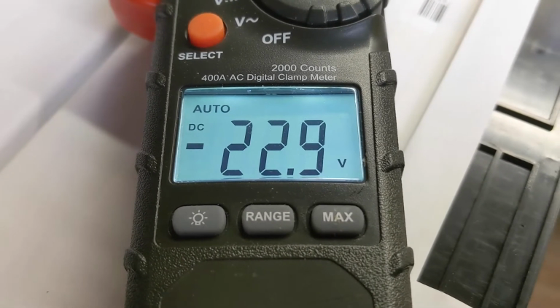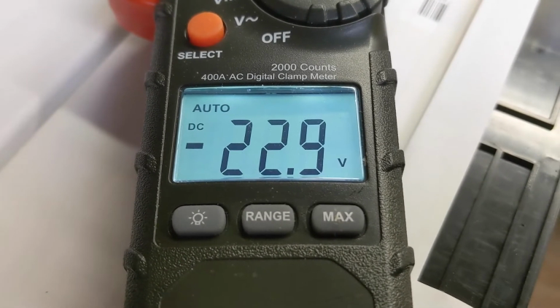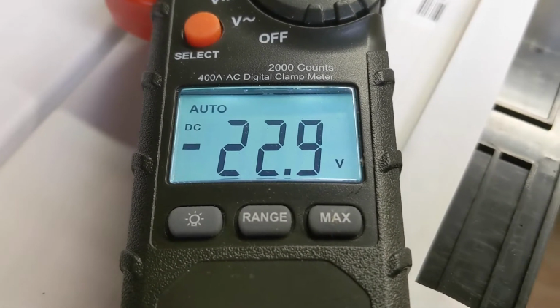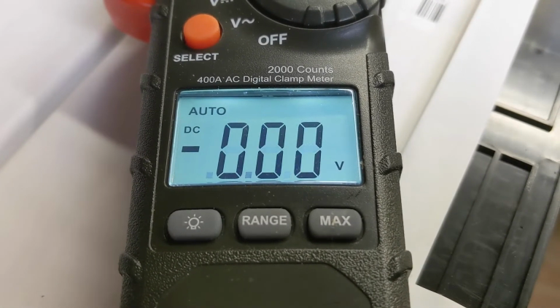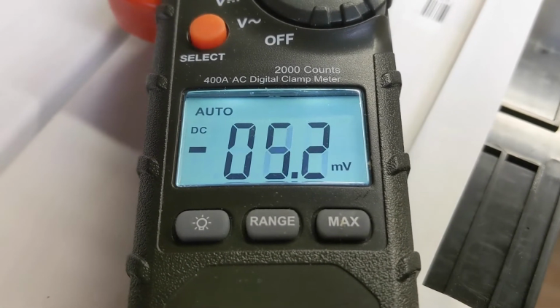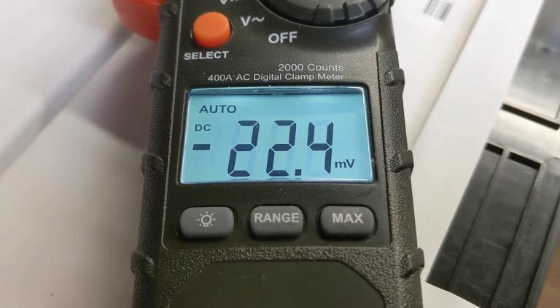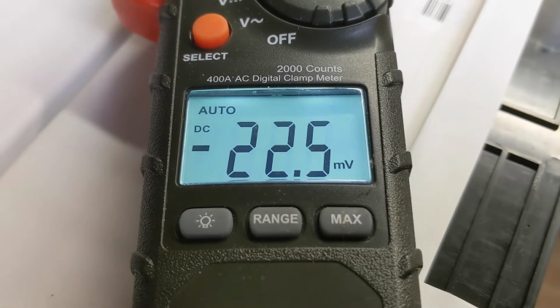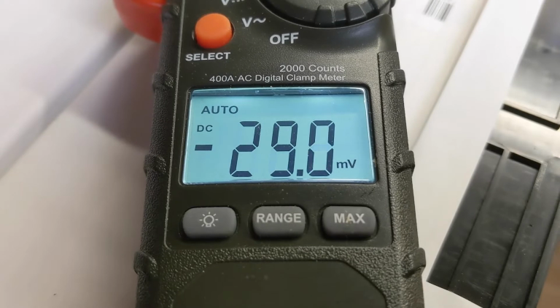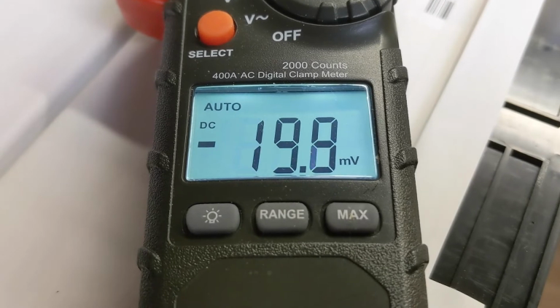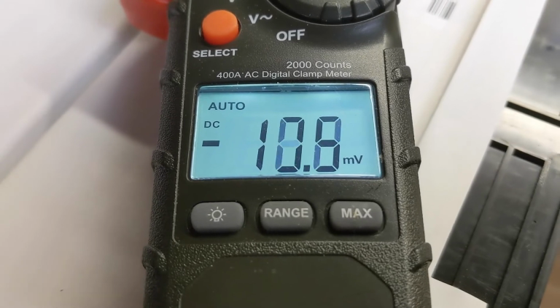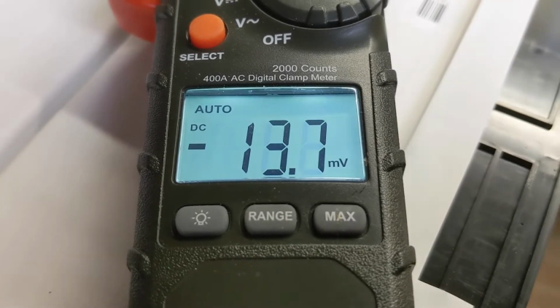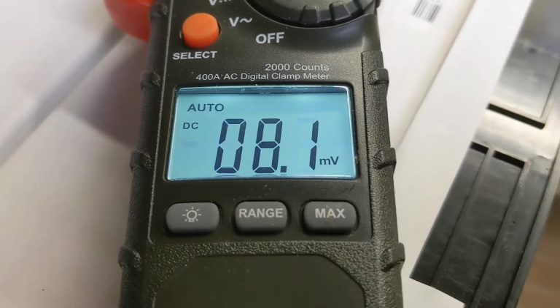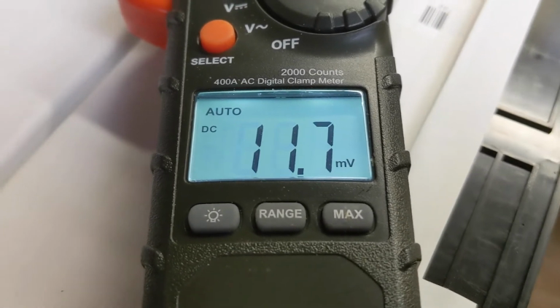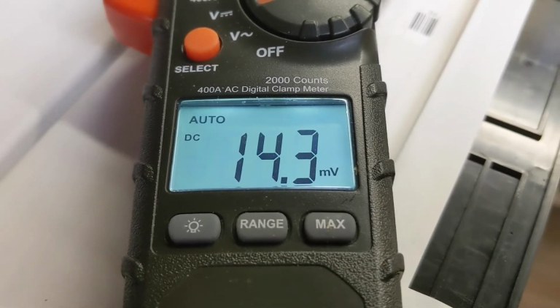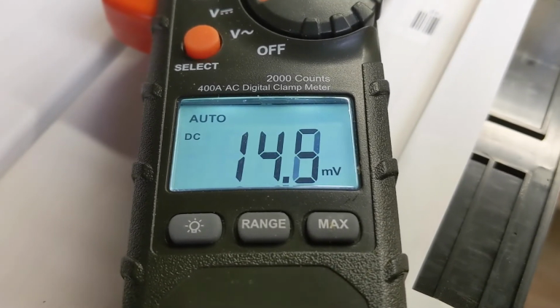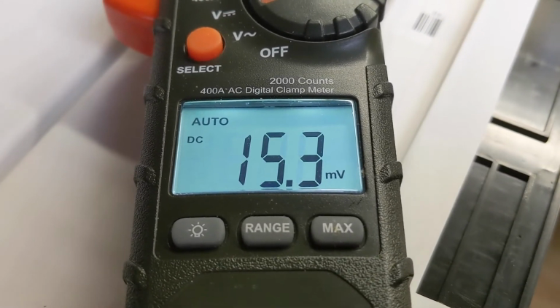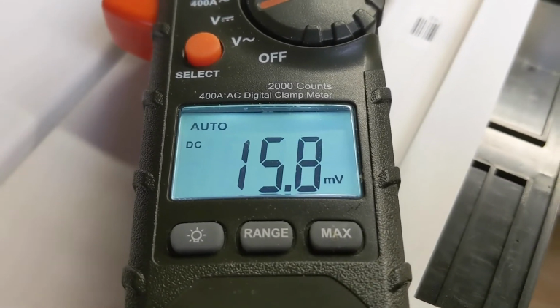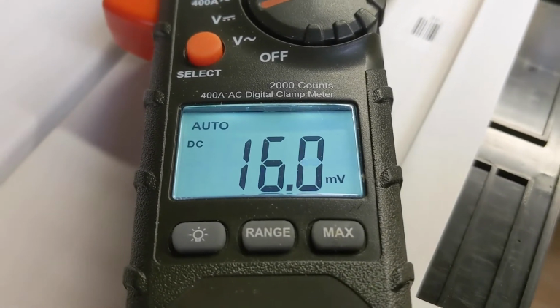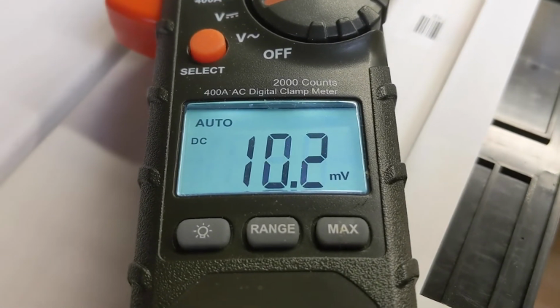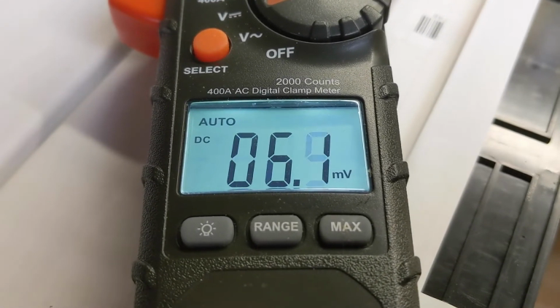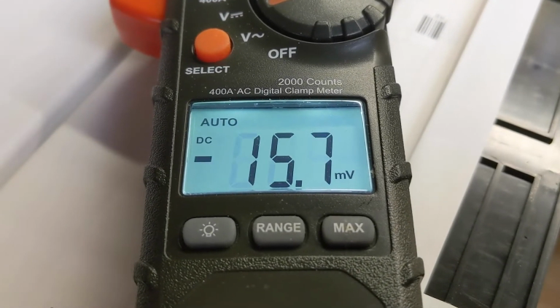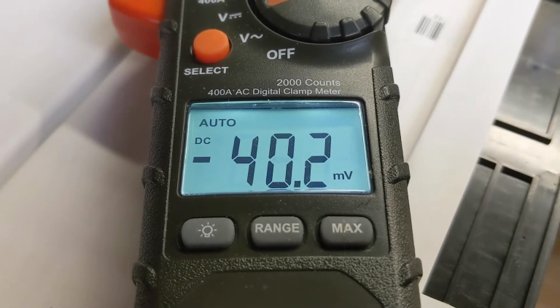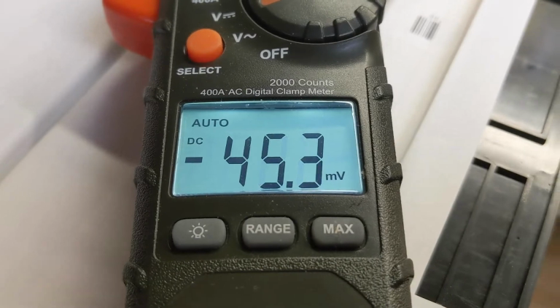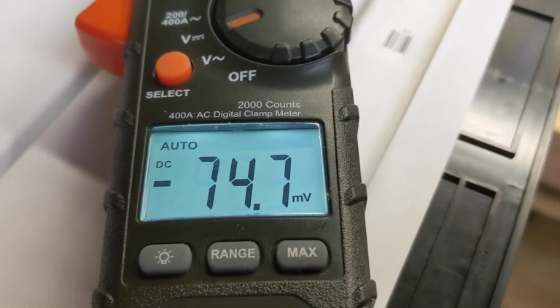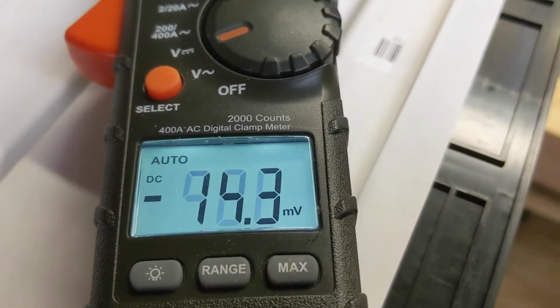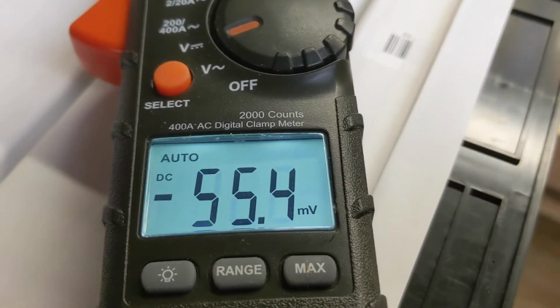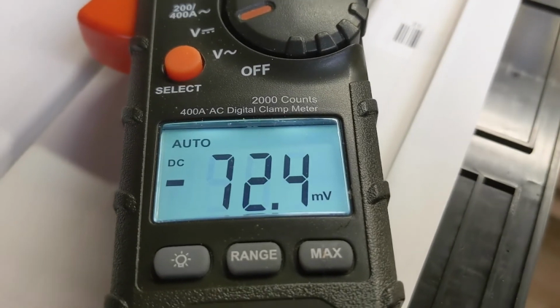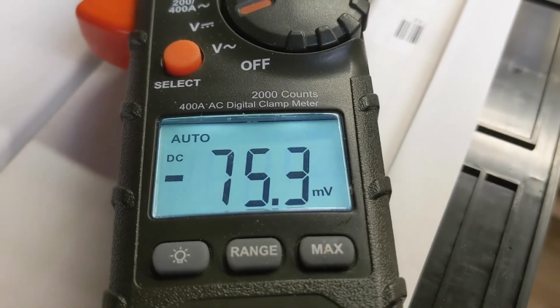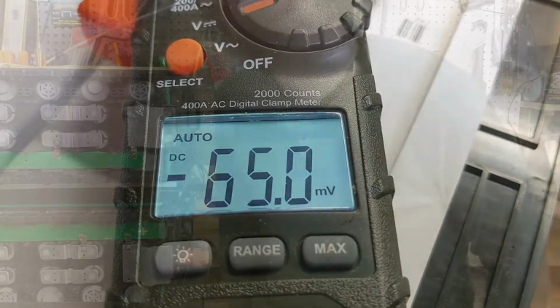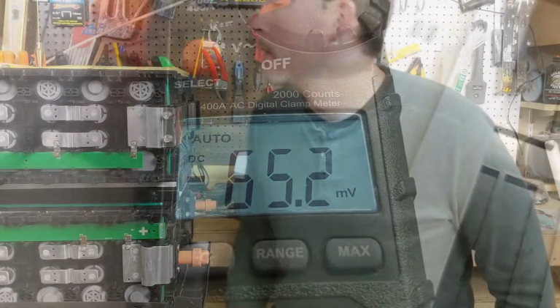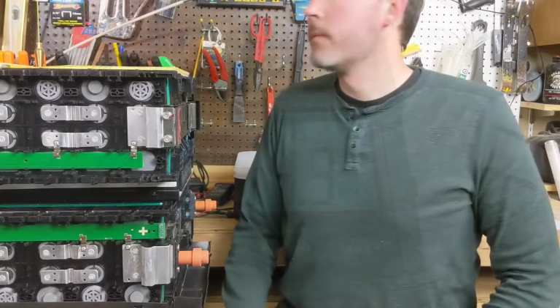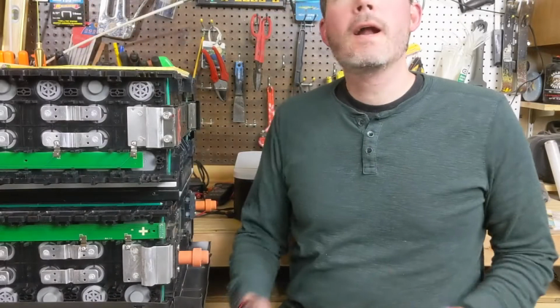Jake, what's the cell number on the very top, and what voltage does it say? 22.97 — so about 23 volts. That's about what they said they were shipping it at.